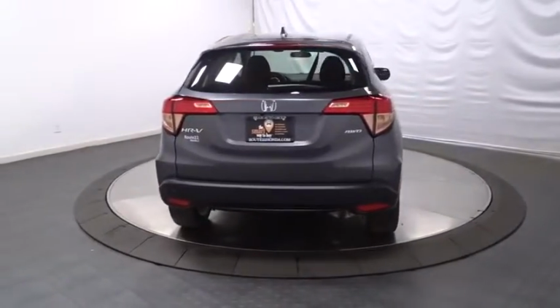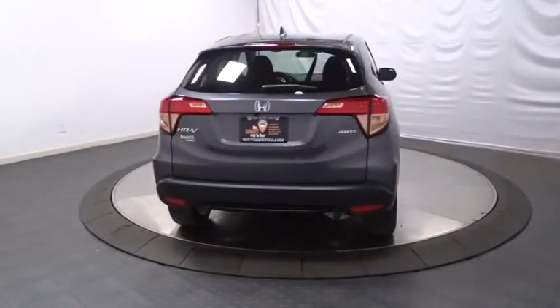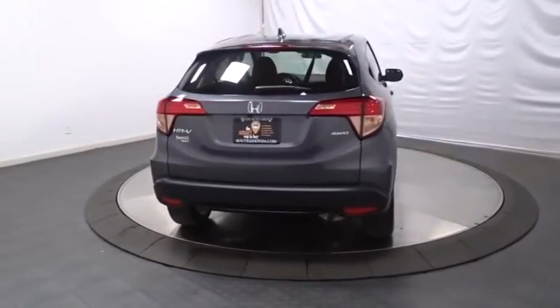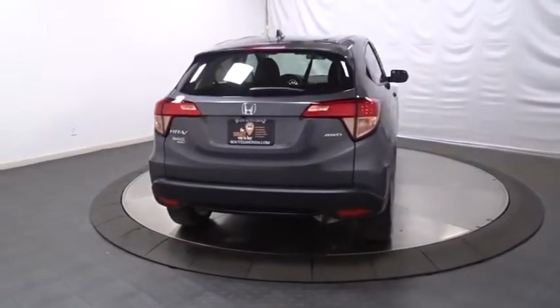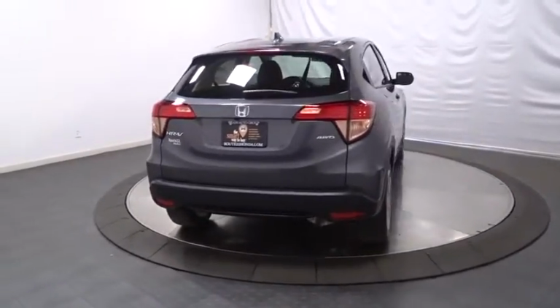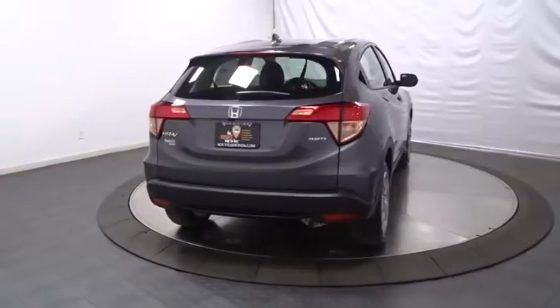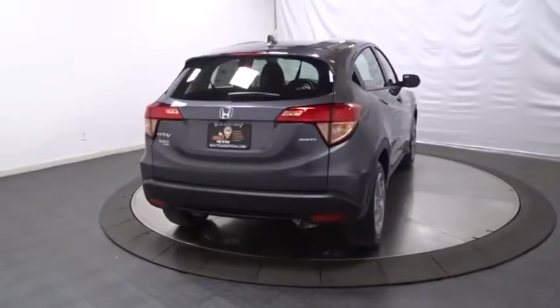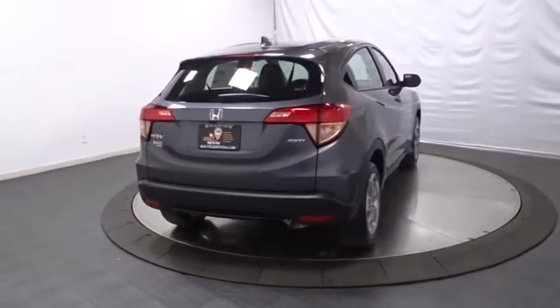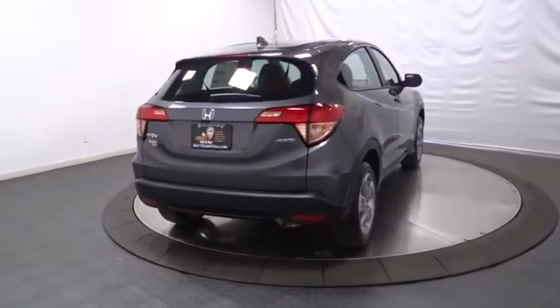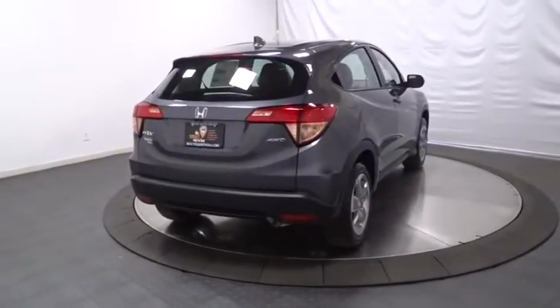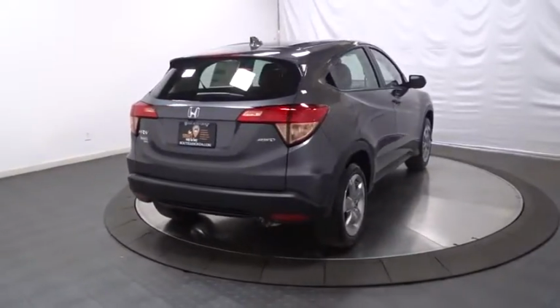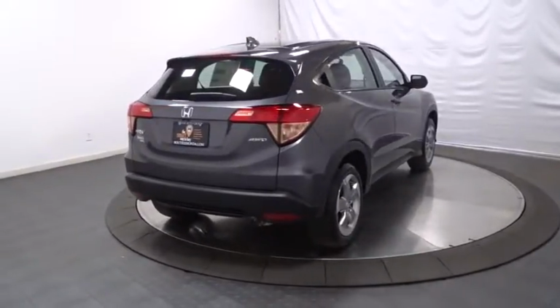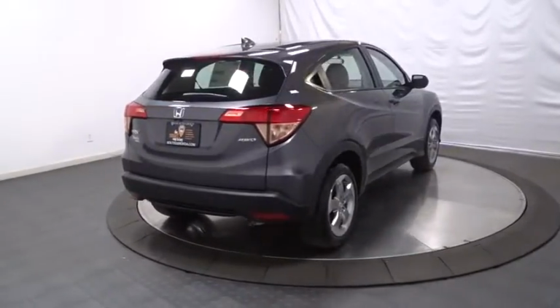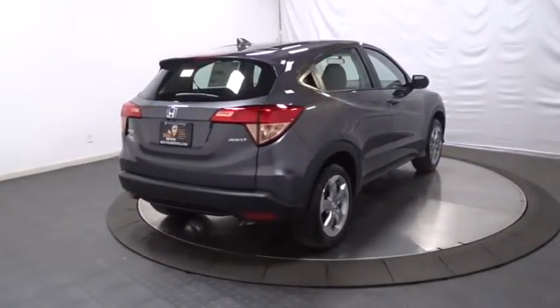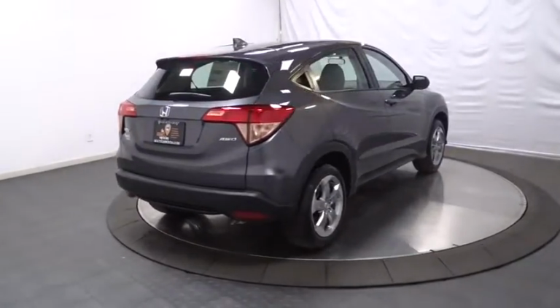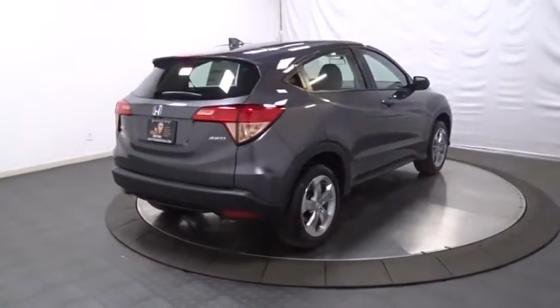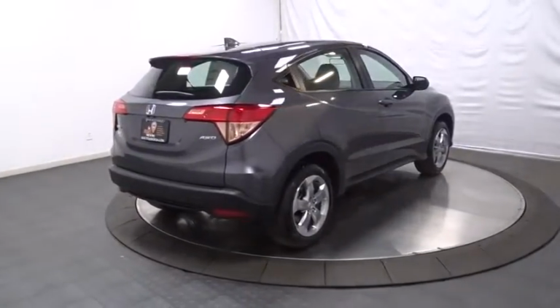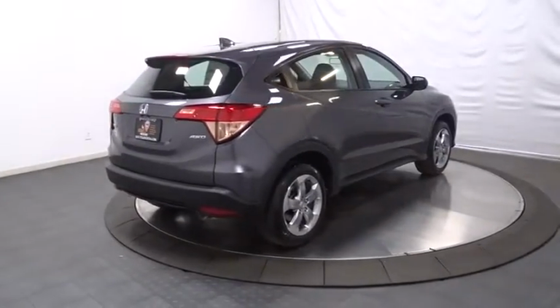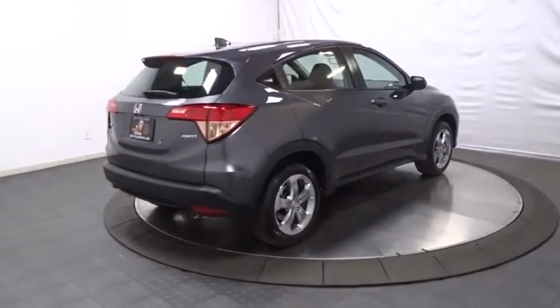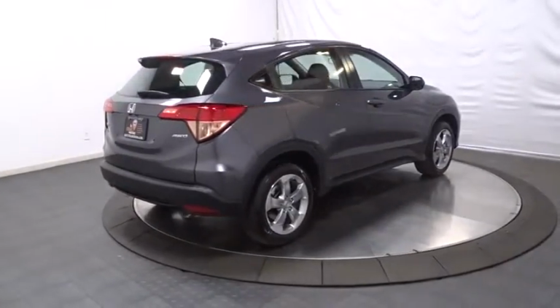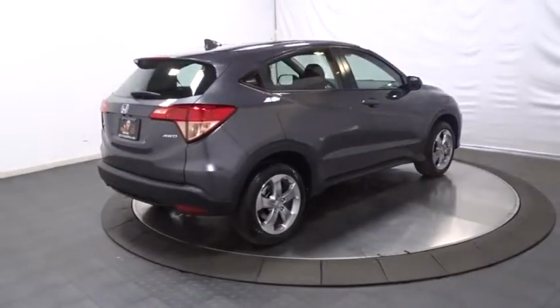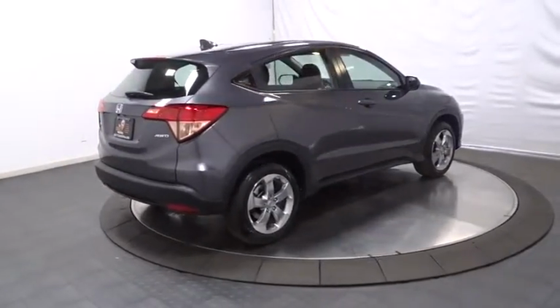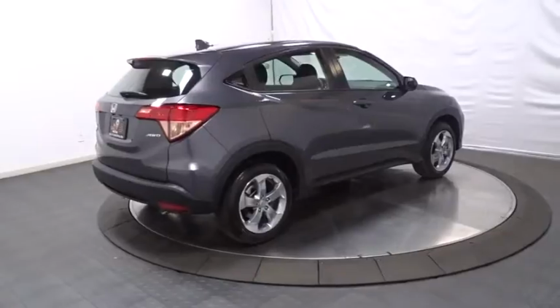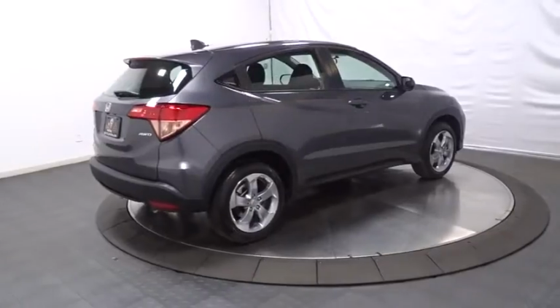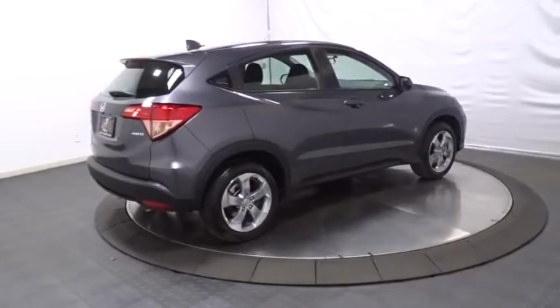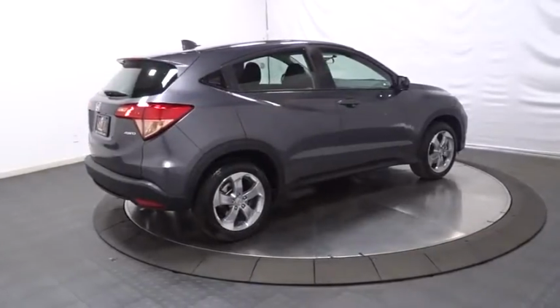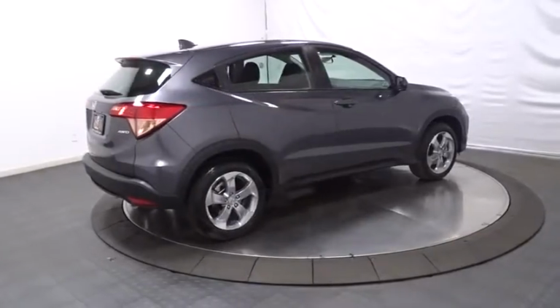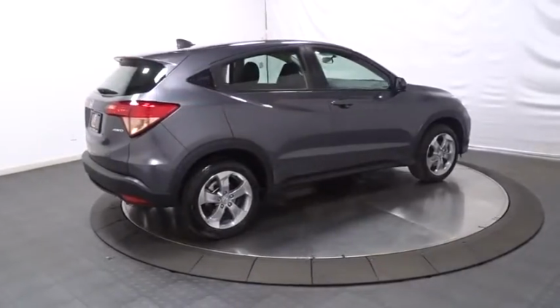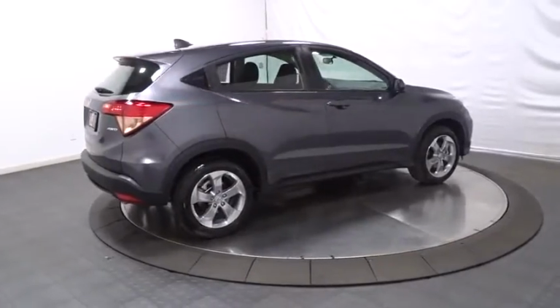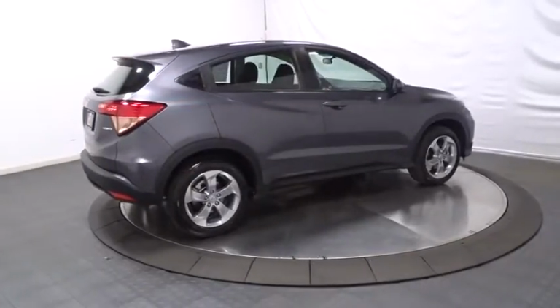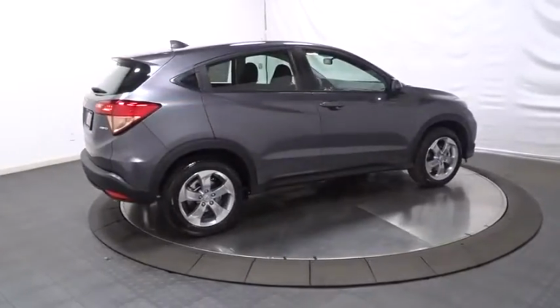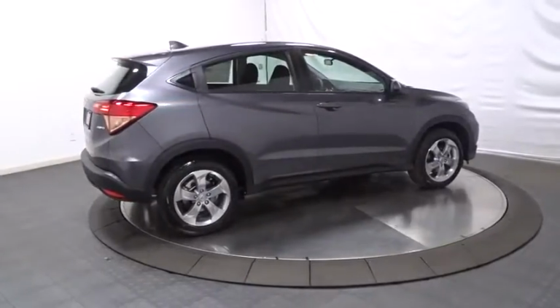Brake assist, cloth seat trim, body color door handles, engine immobilizer, four-piece floor mat set, low tire pressure warning. Come see the car for yourself.